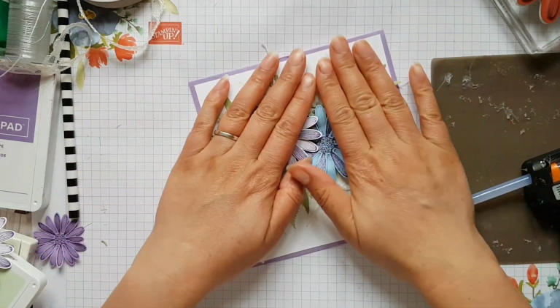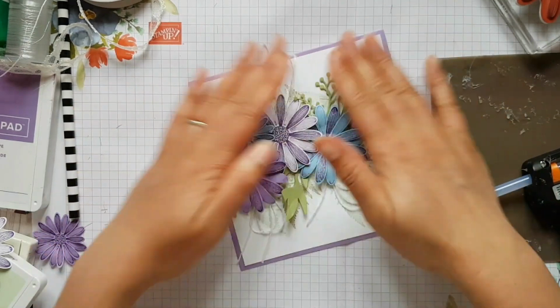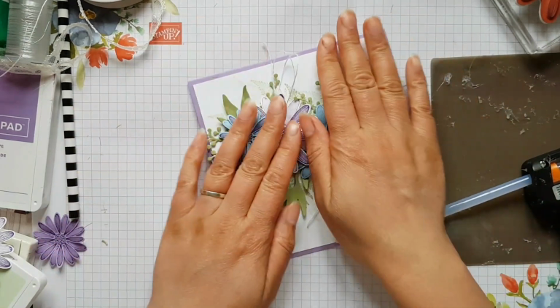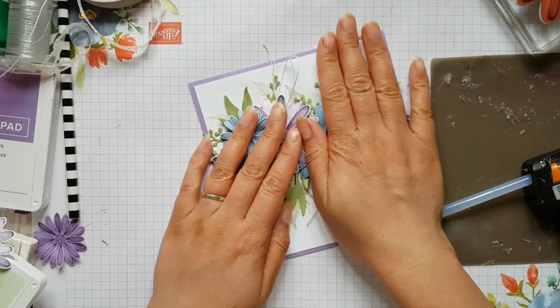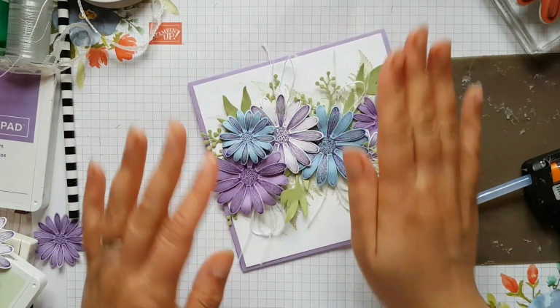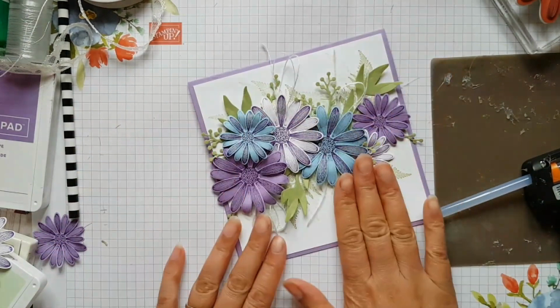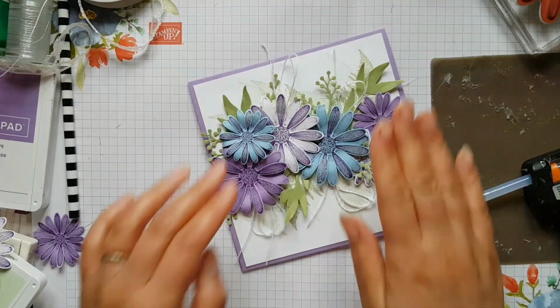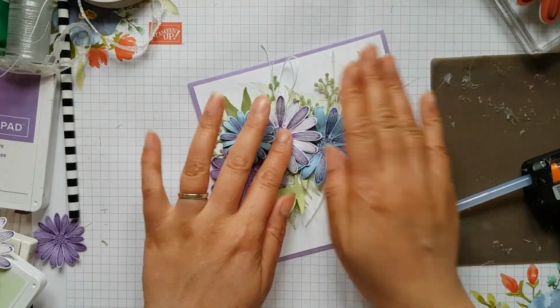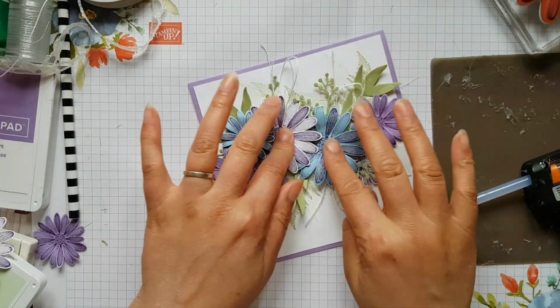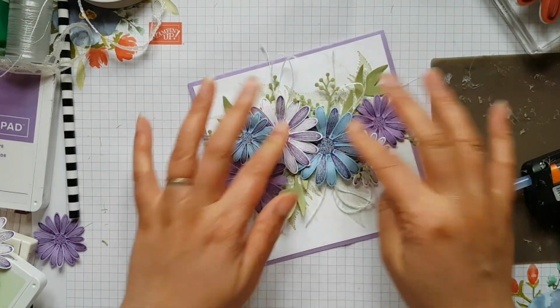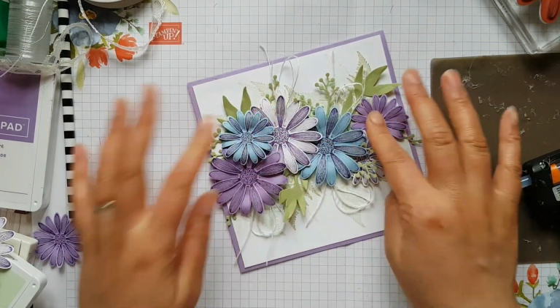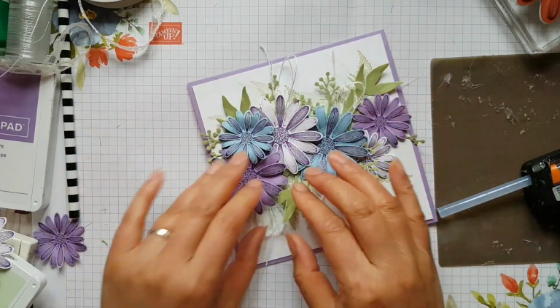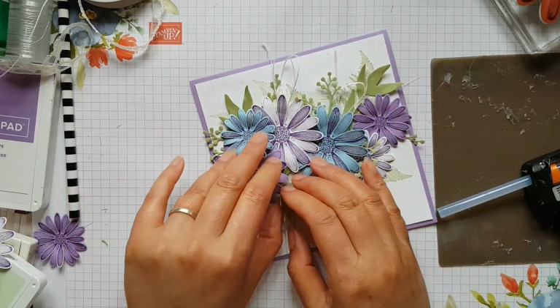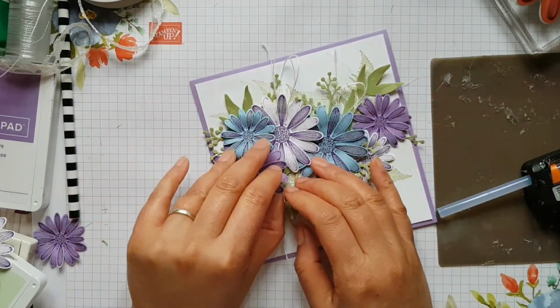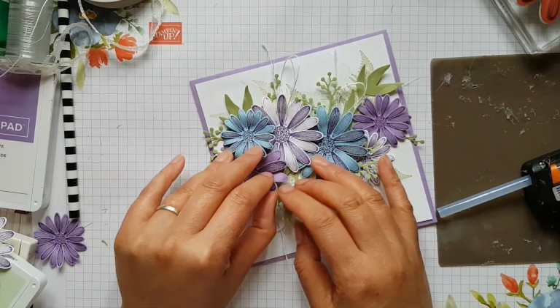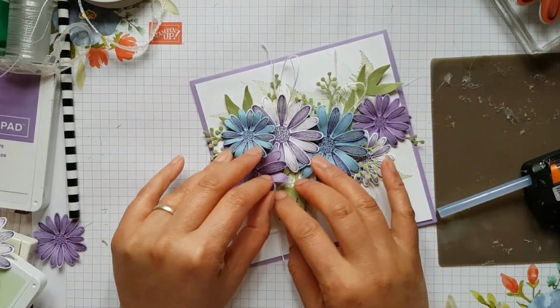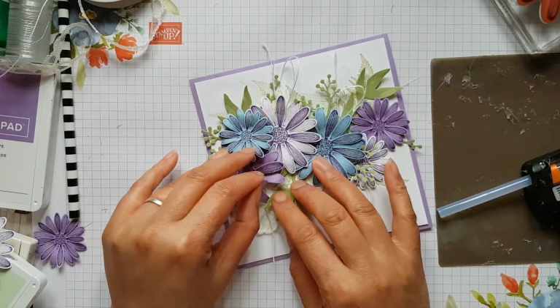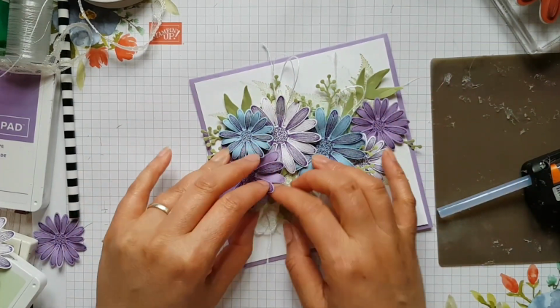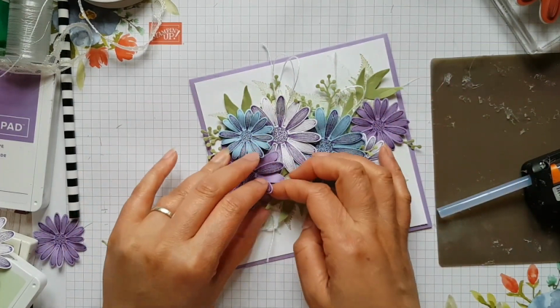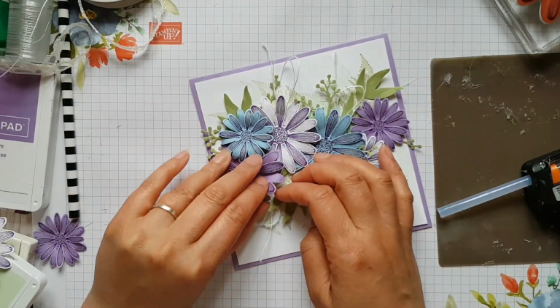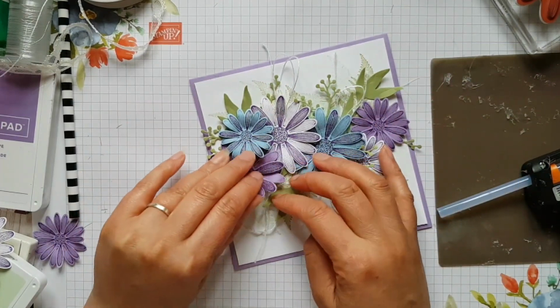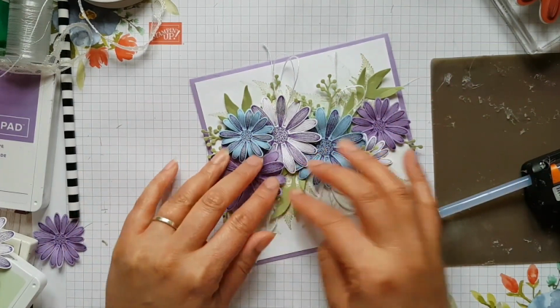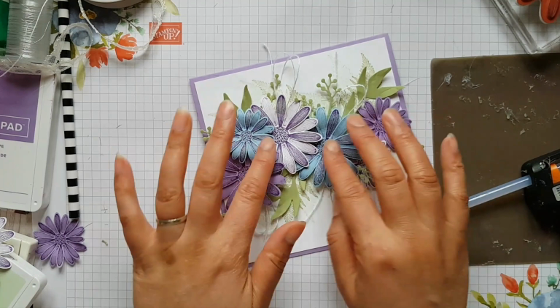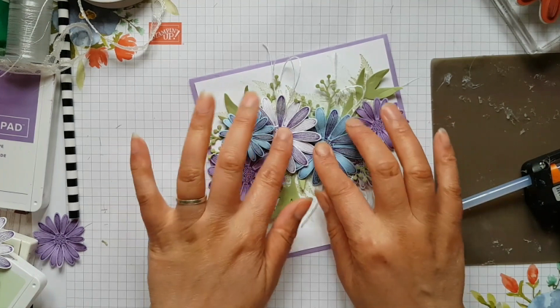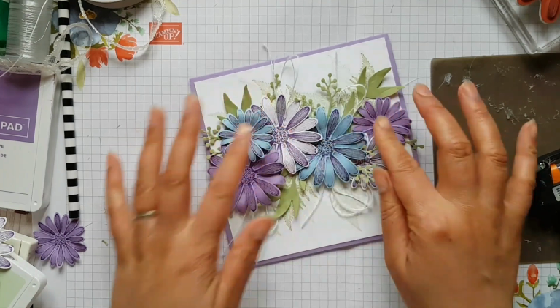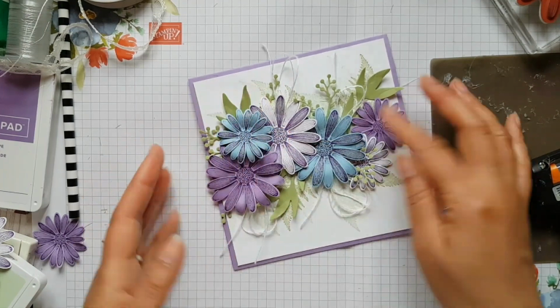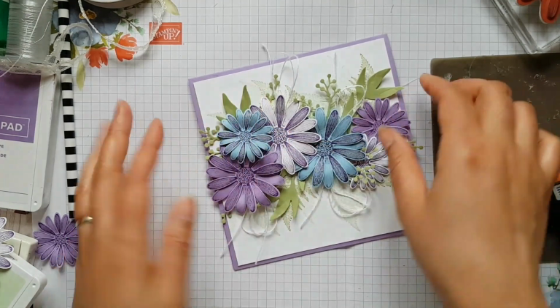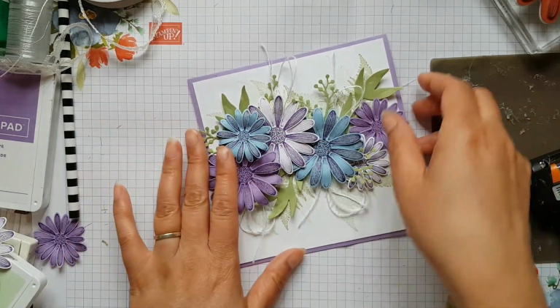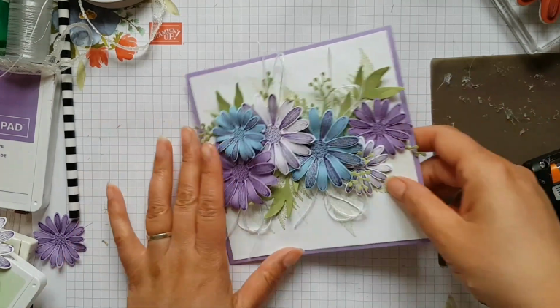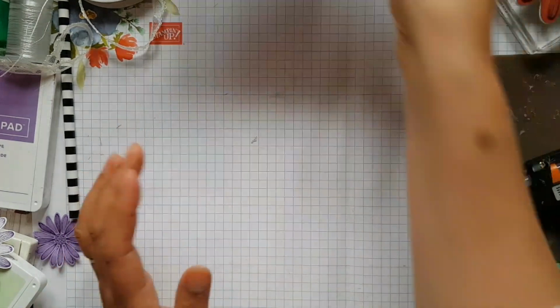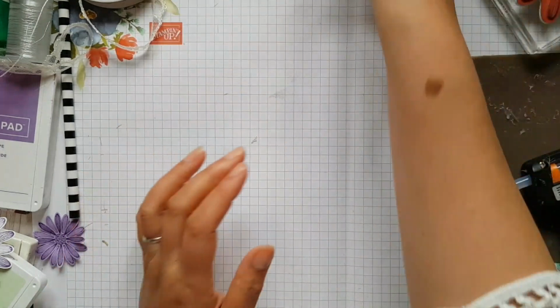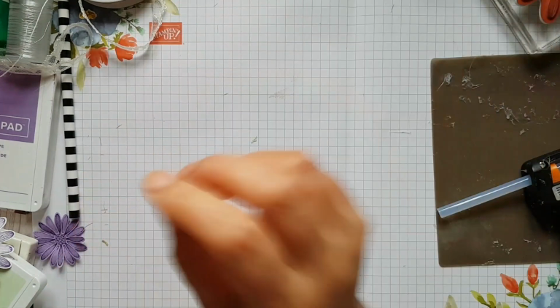And there you have your pretty daisy card. Now in addition to this, I'm going to do another little project — decorating a pencil.